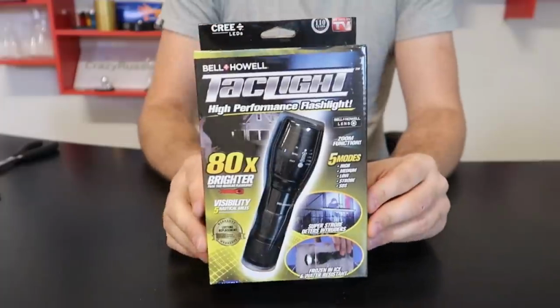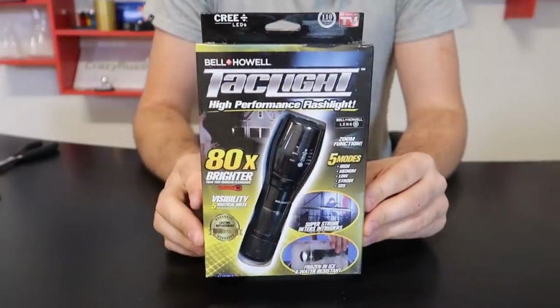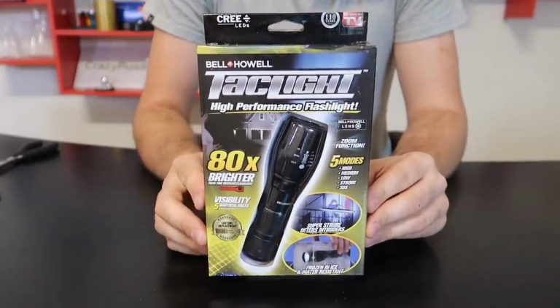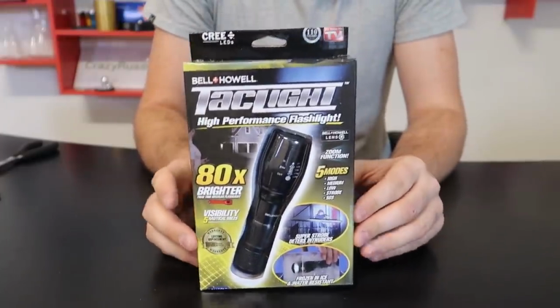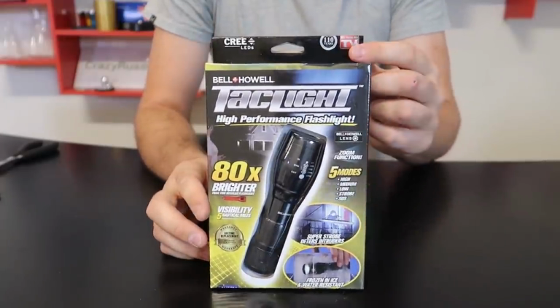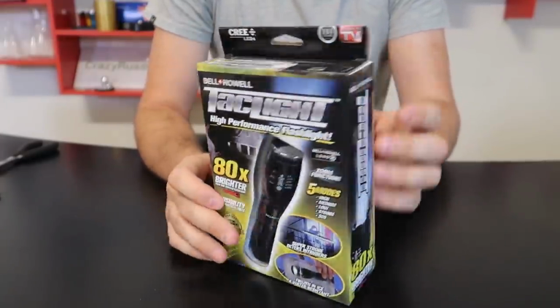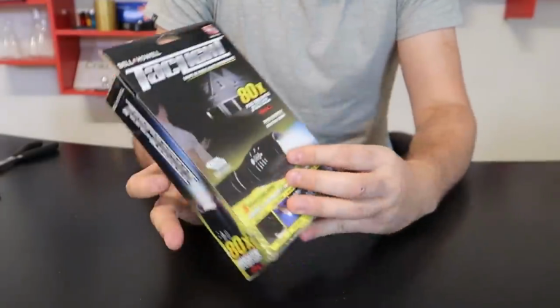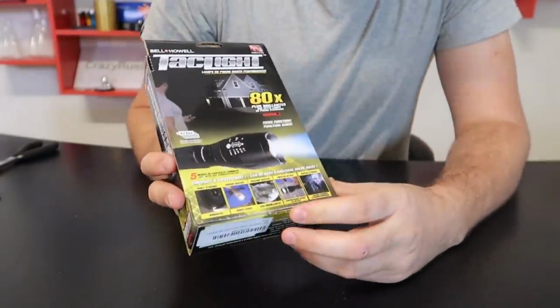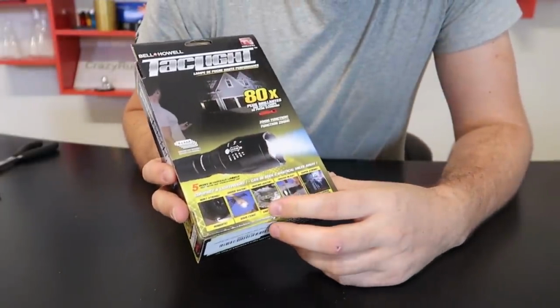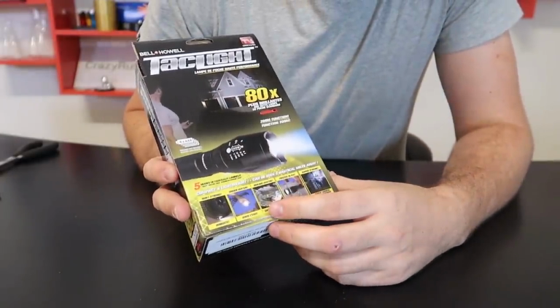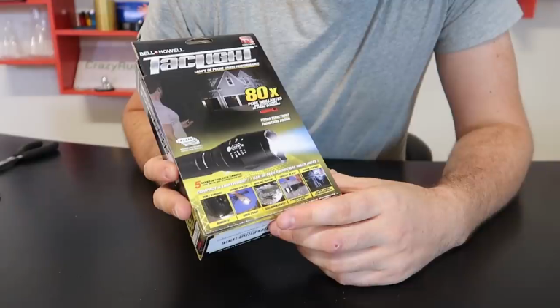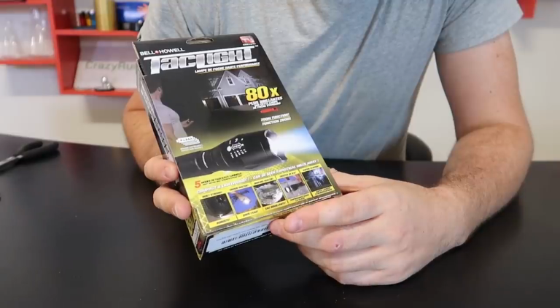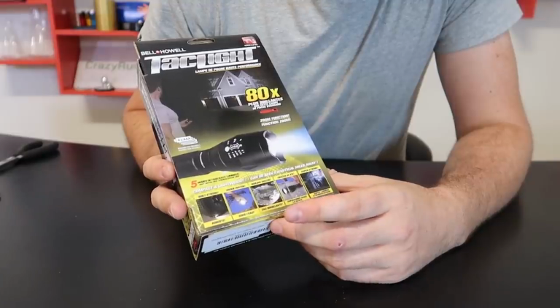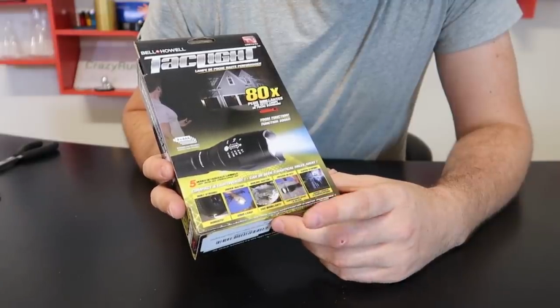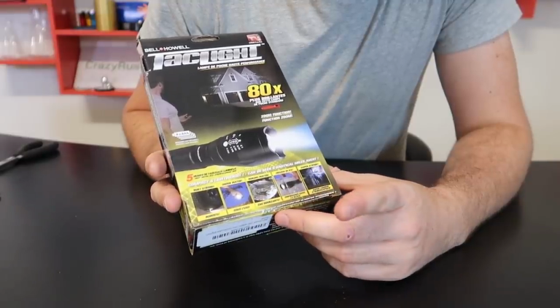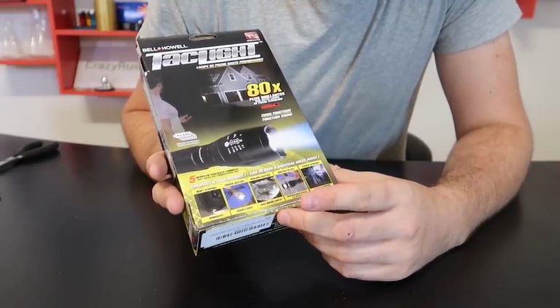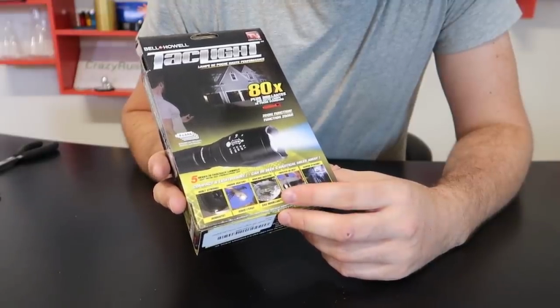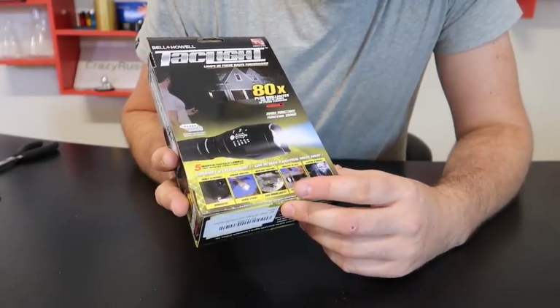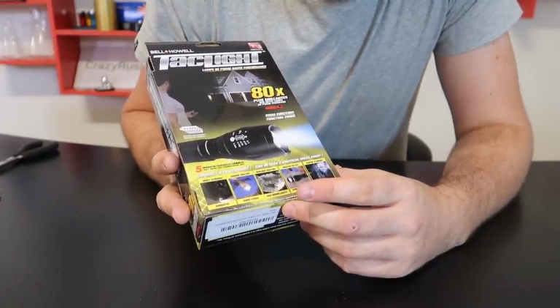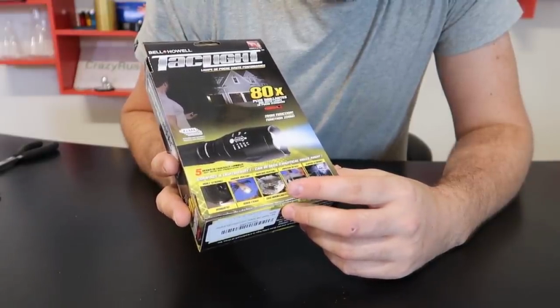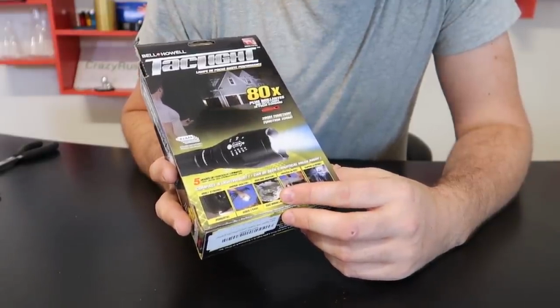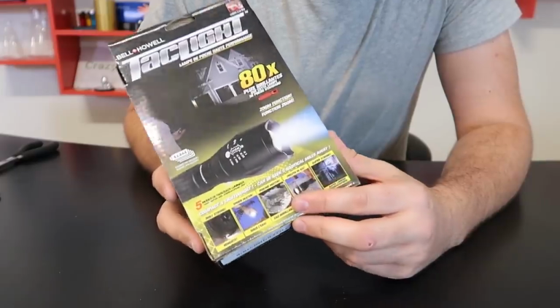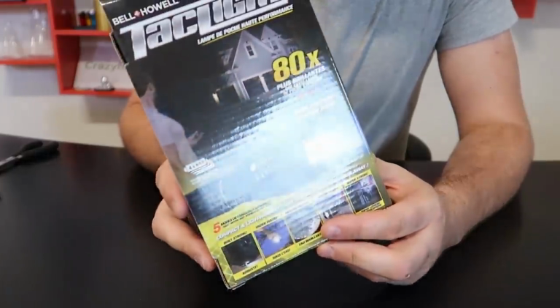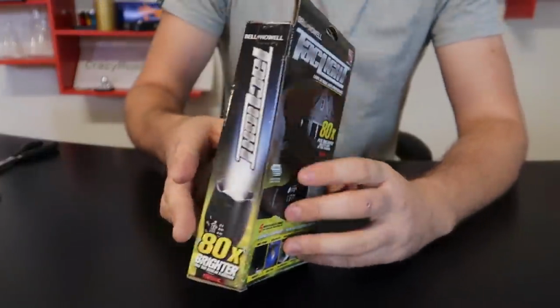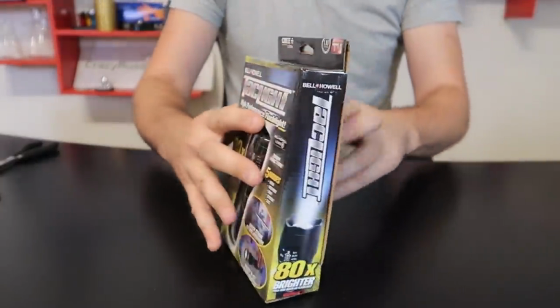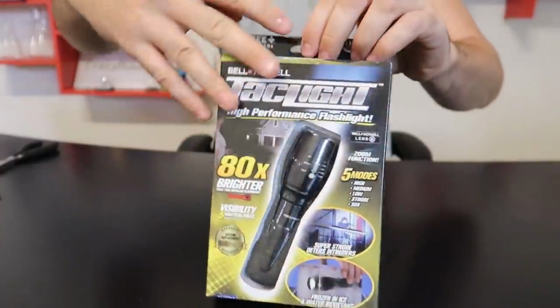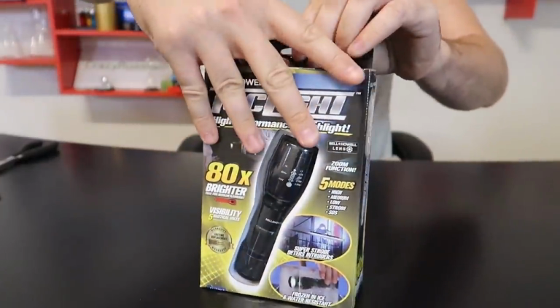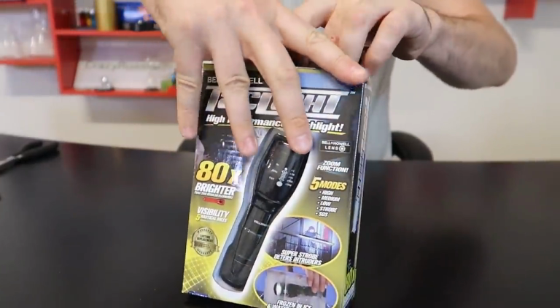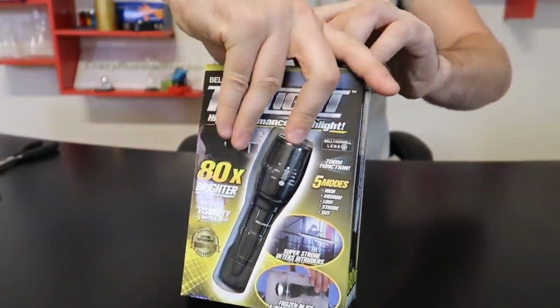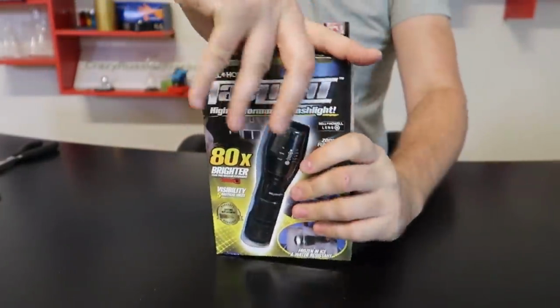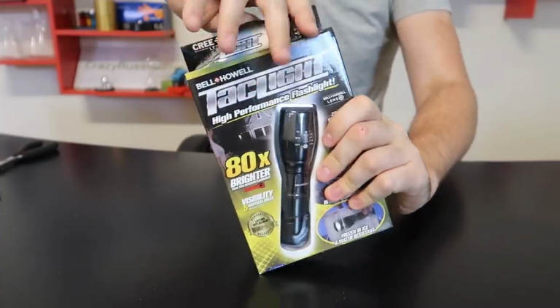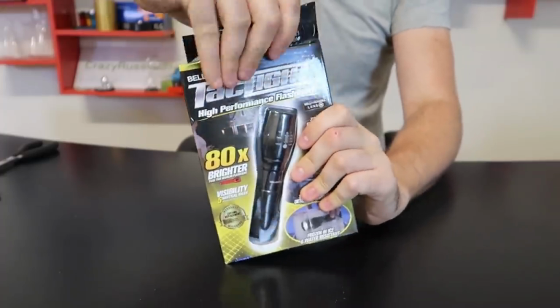Got it here — Taklite, a CNN TV product. They froze it, it did not go bad. They put it under water and they boiled it at 212 degrees in the commercial. They even put it on a box, showing what the commercial looks like.